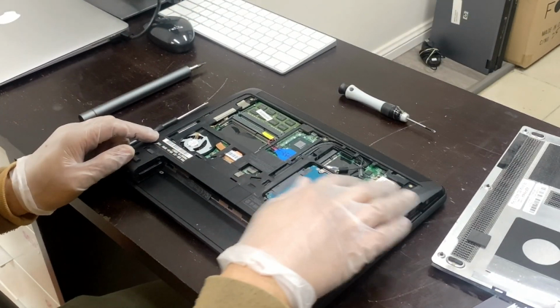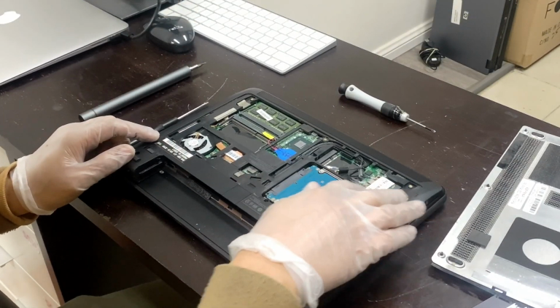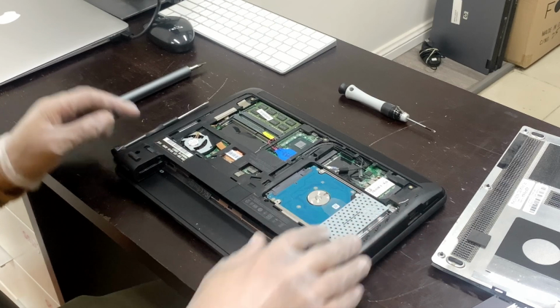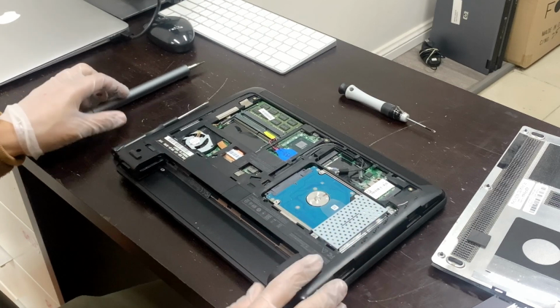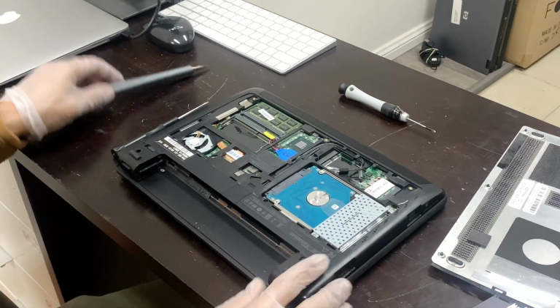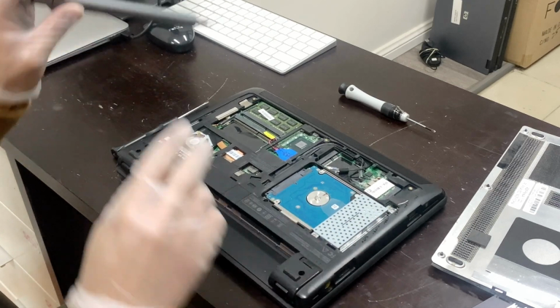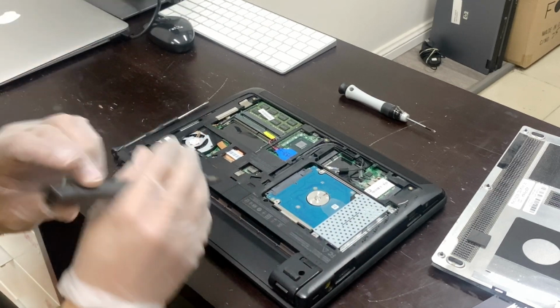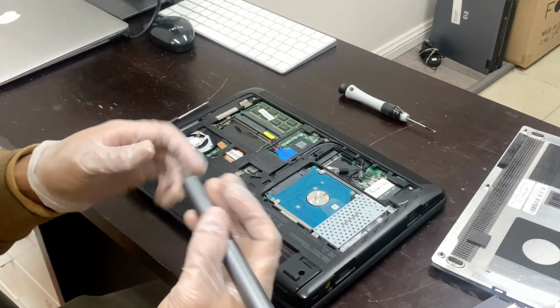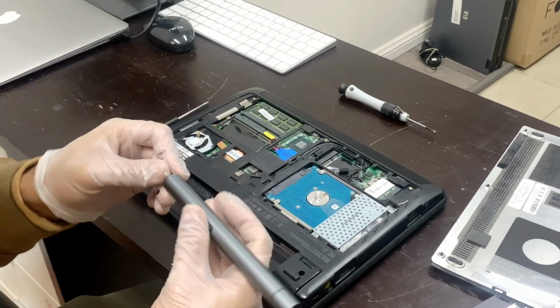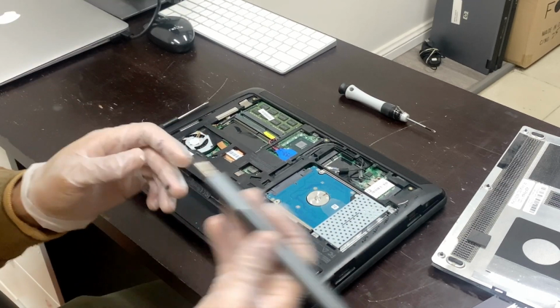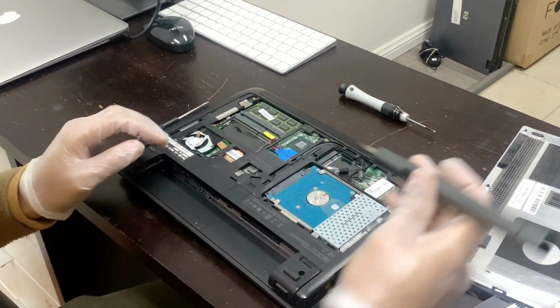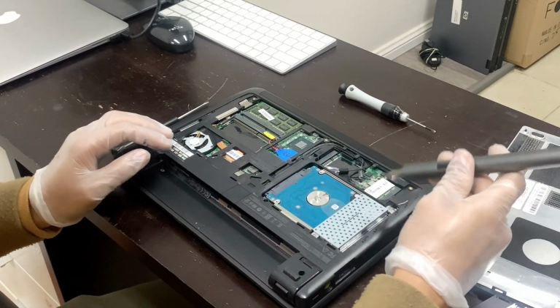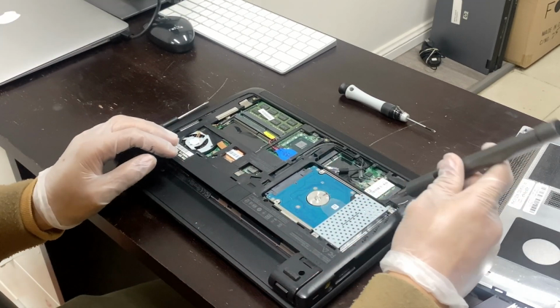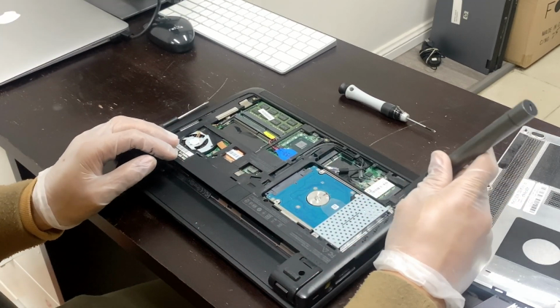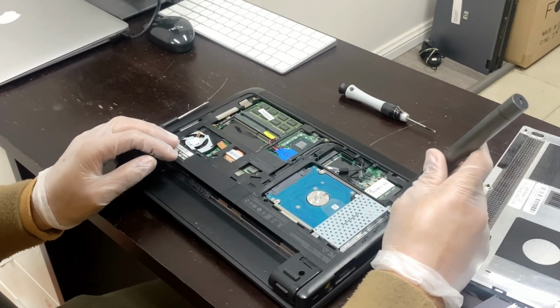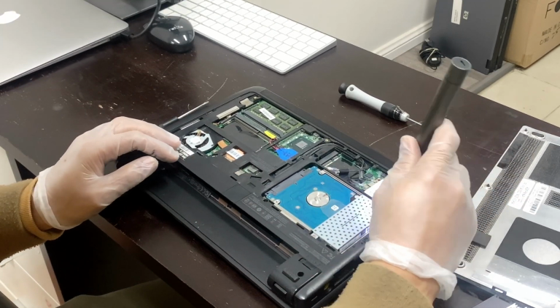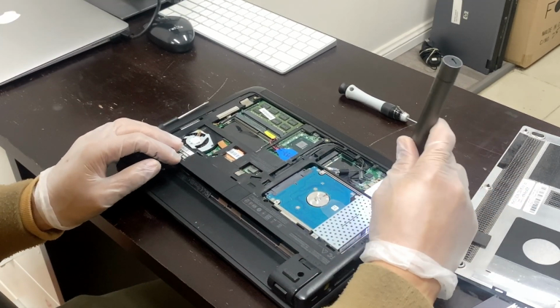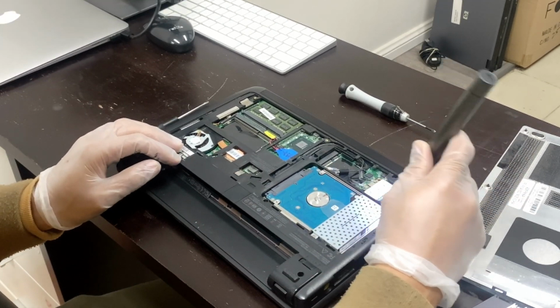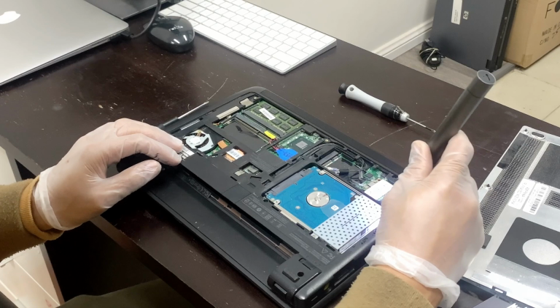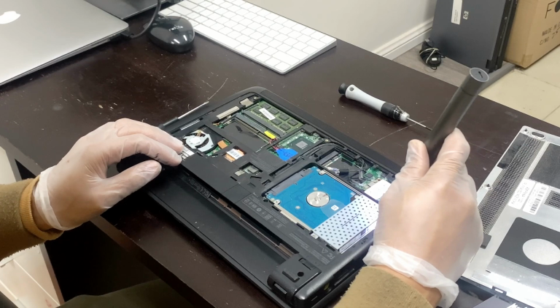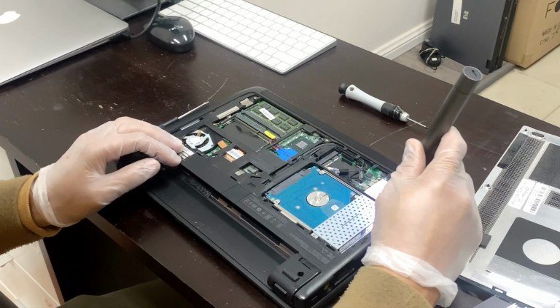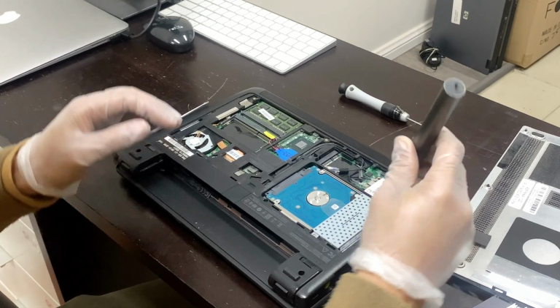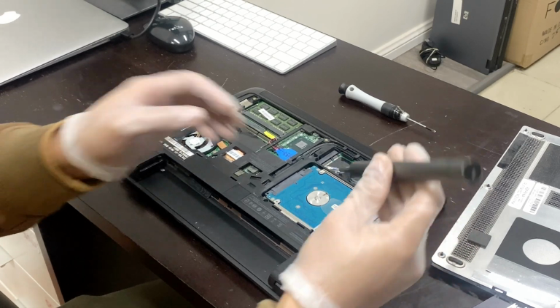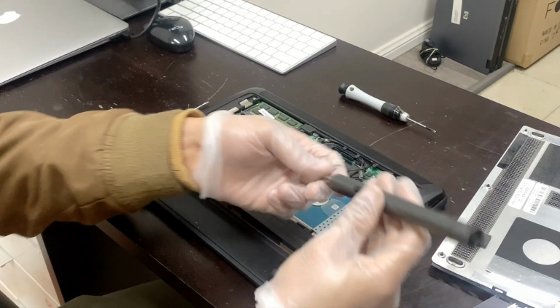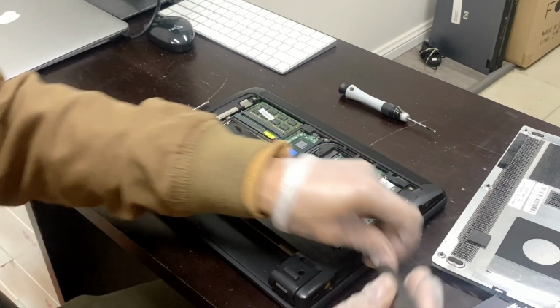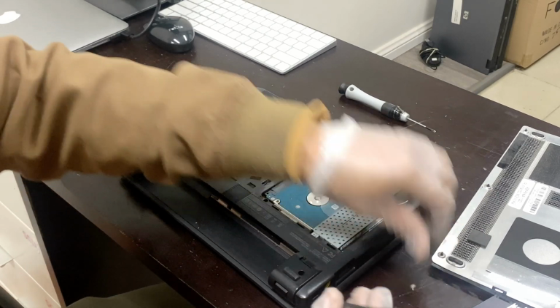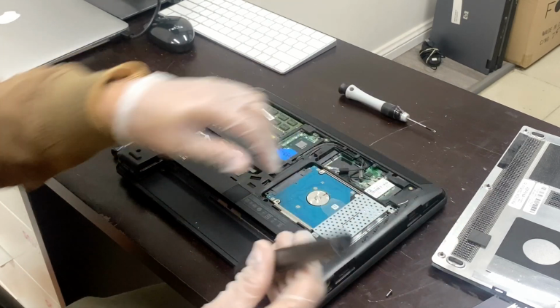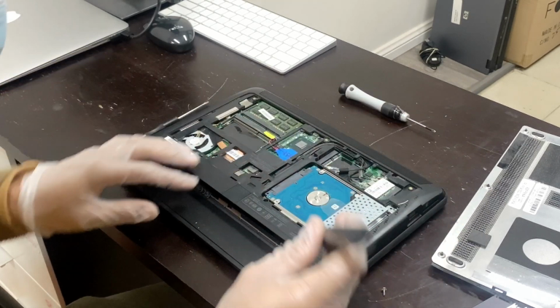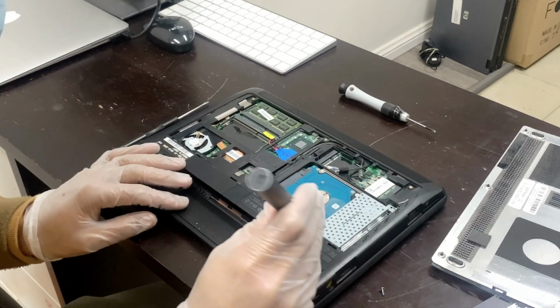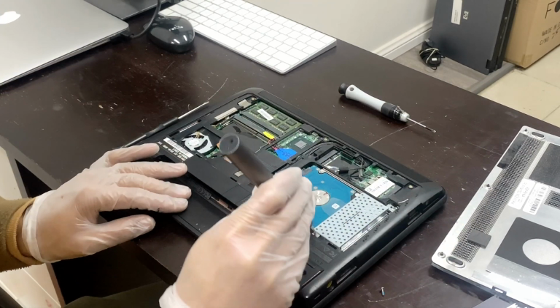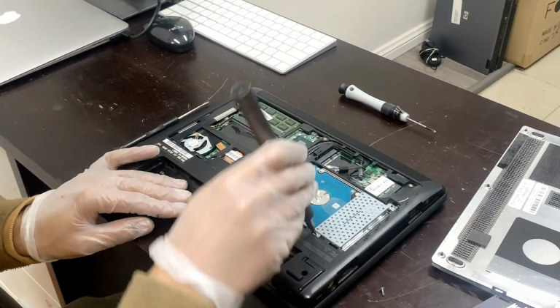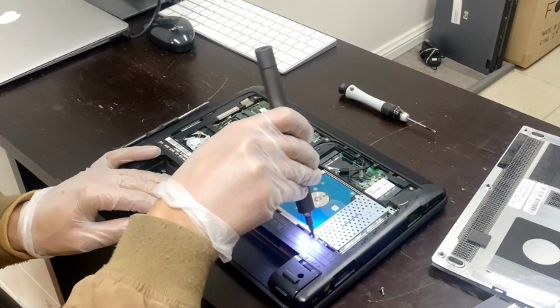The hard drive is right there — it is held by two screws. I am using an electric screwdriver. Basically two screws: this is one and this is the other one.